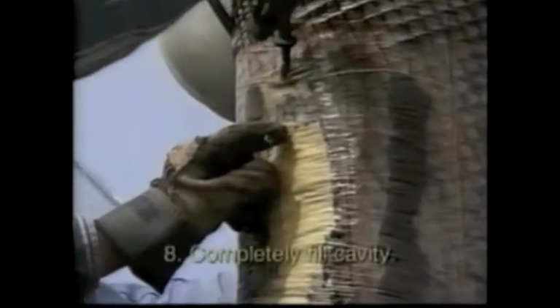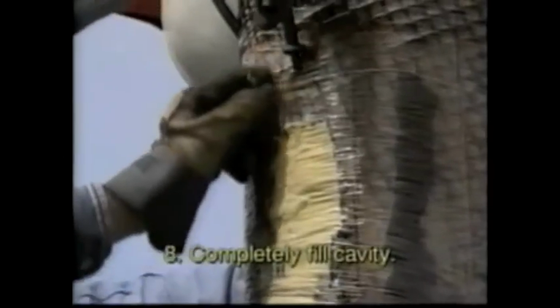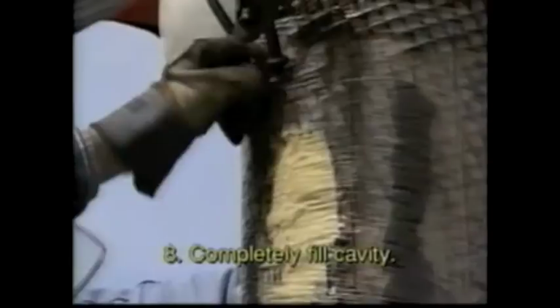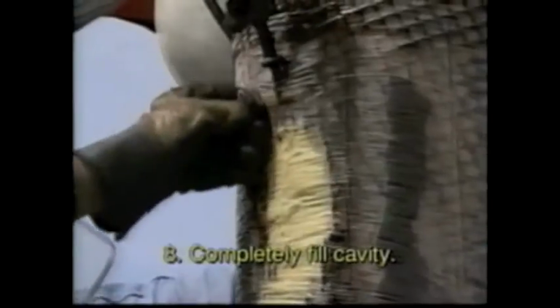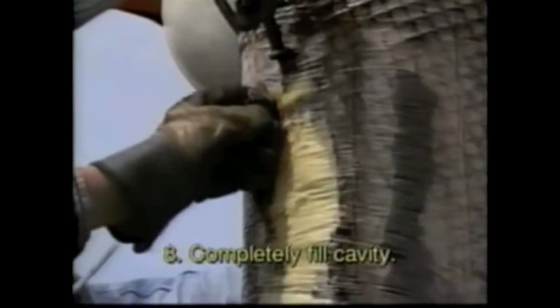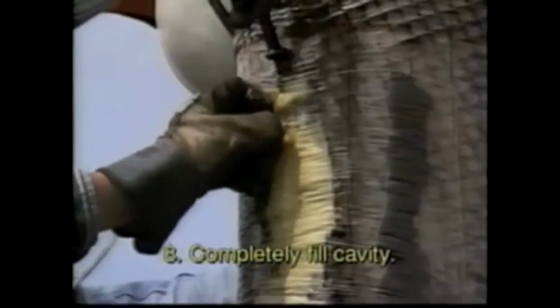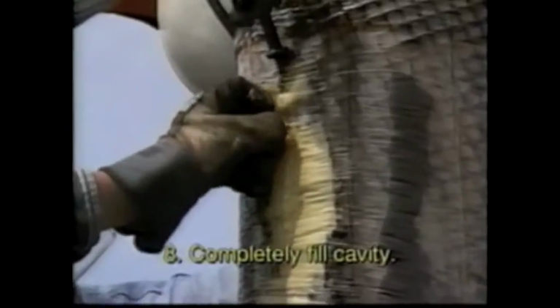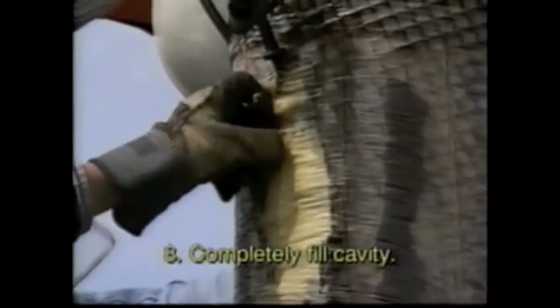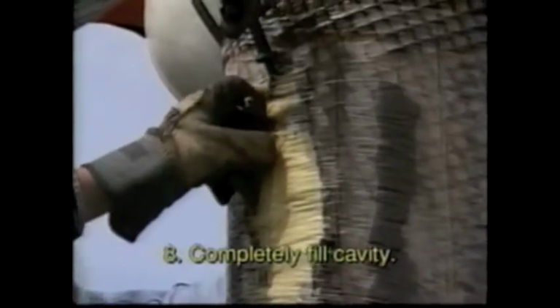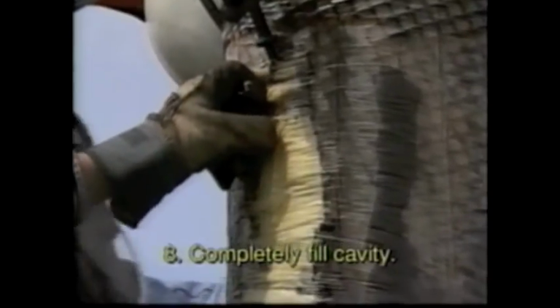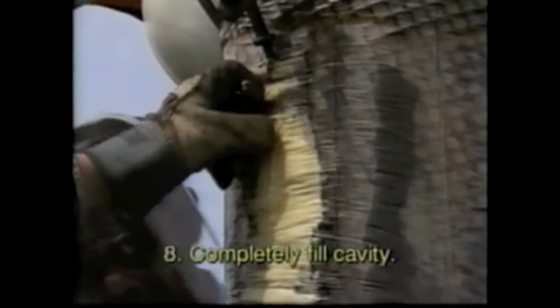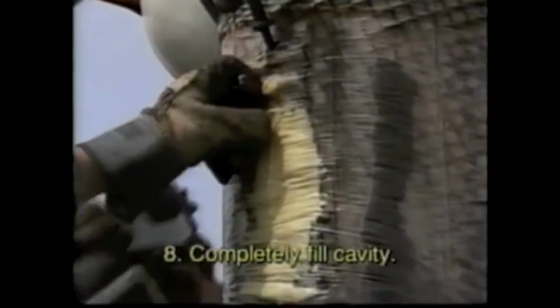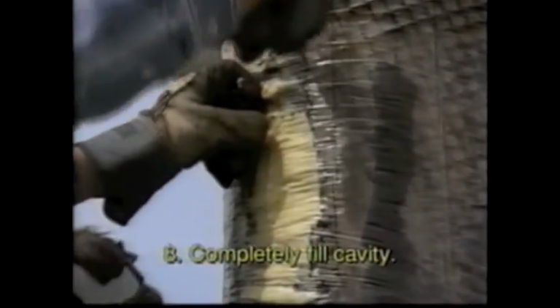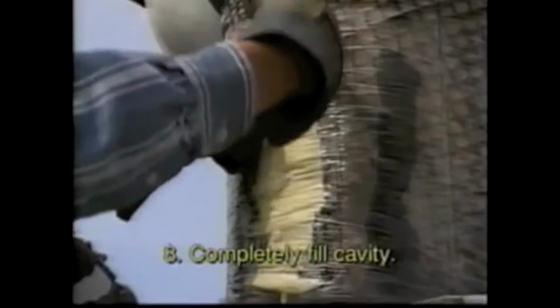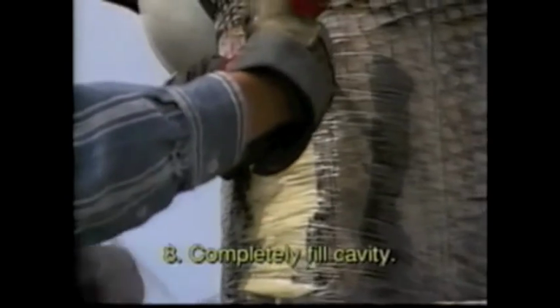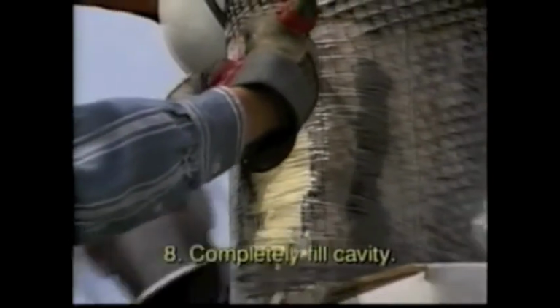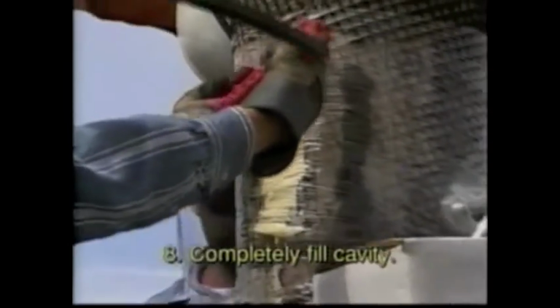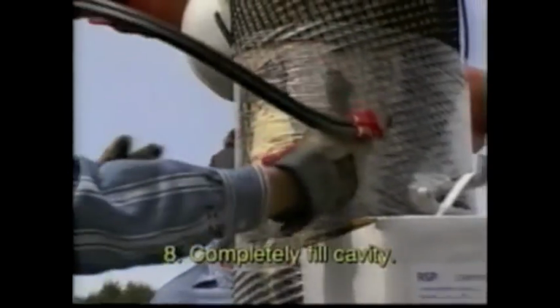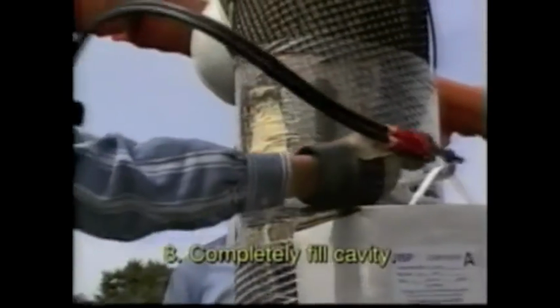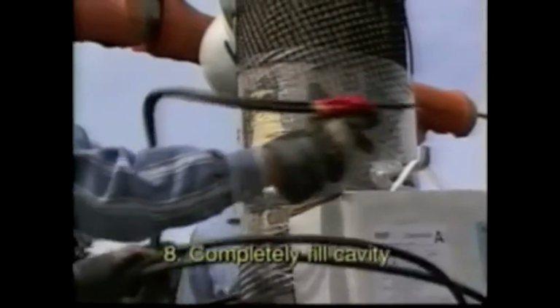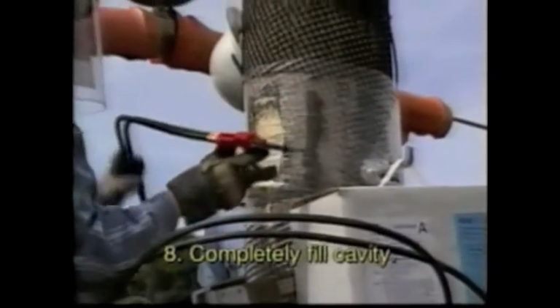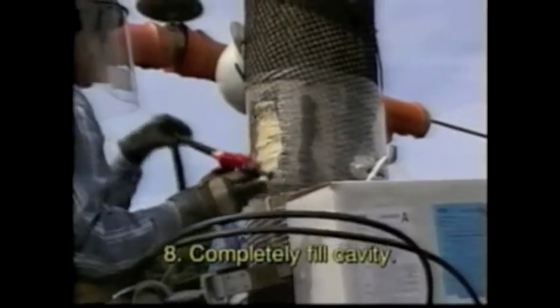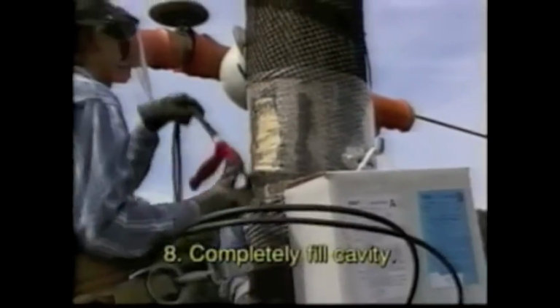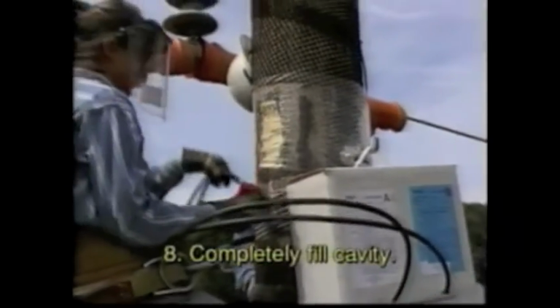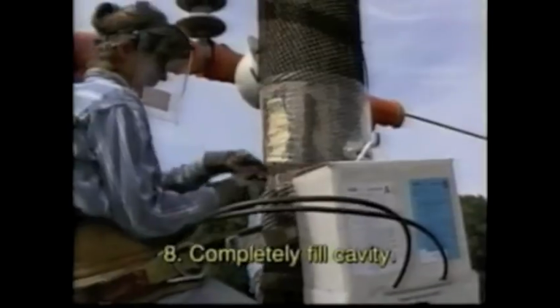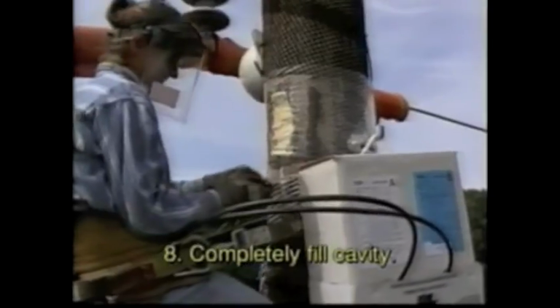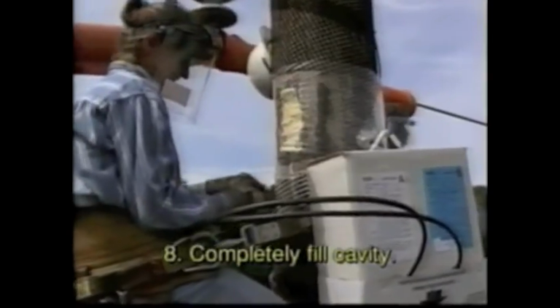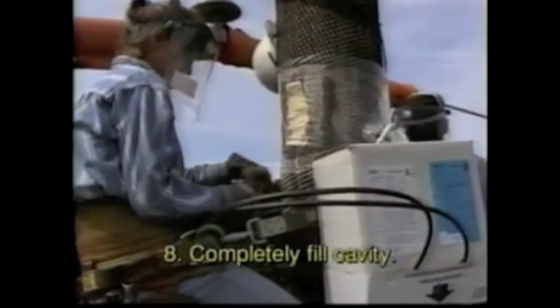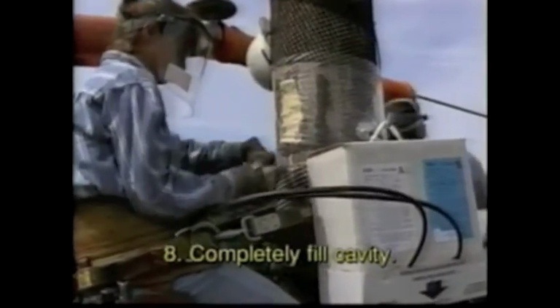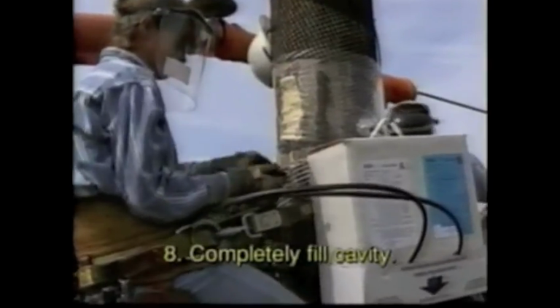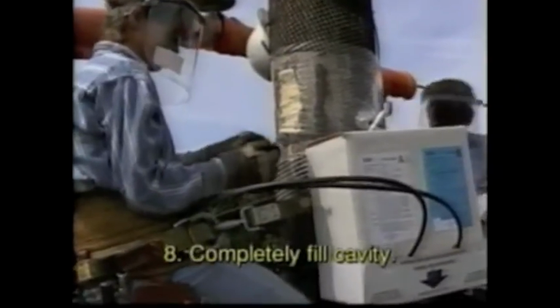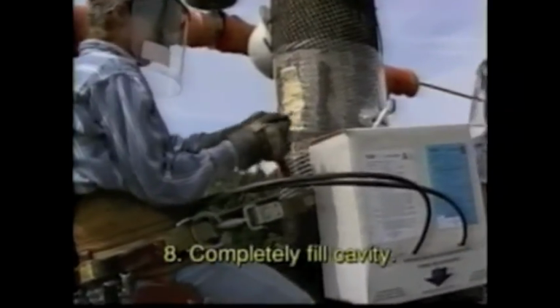Step 8: Completely fill the cavity with Polecrete RSP. The cavity must be filled completely to prevent woodpeckers, insects, and water from penetrating the cavity. Polecrete RSP will set up in a matter of 10 to 15 seconds.